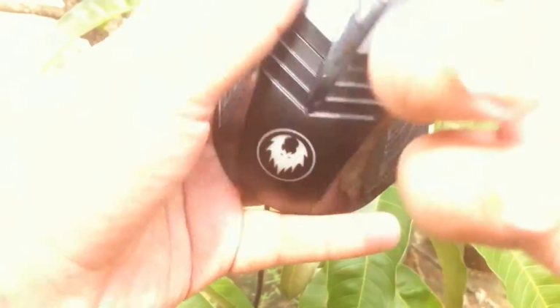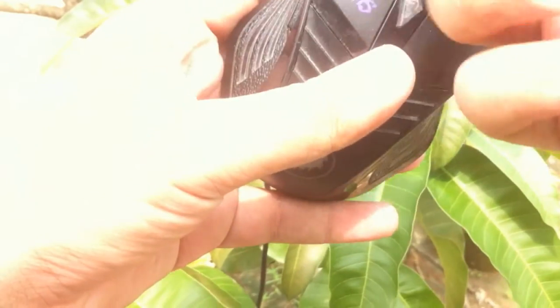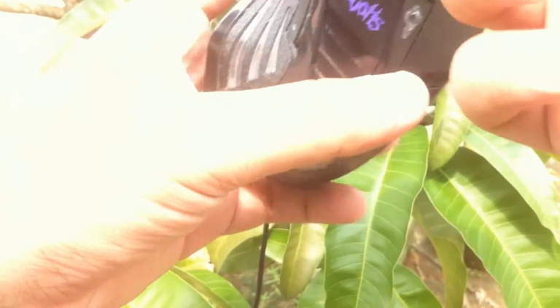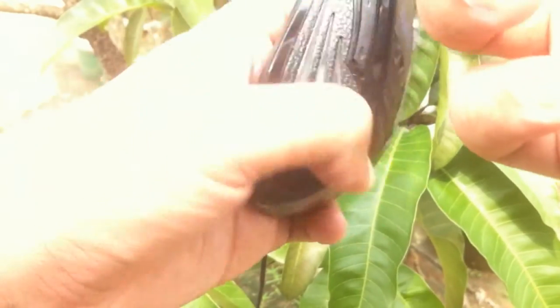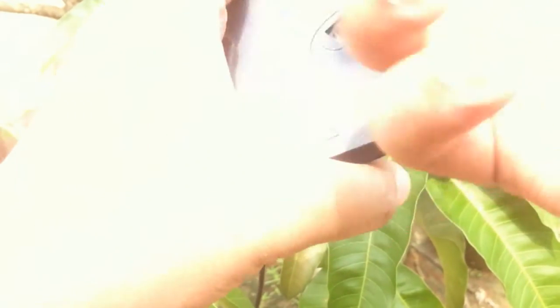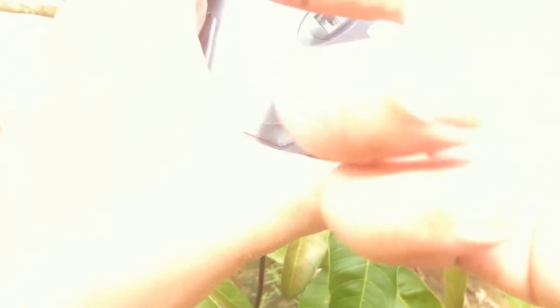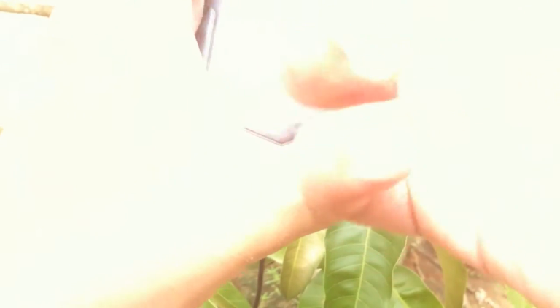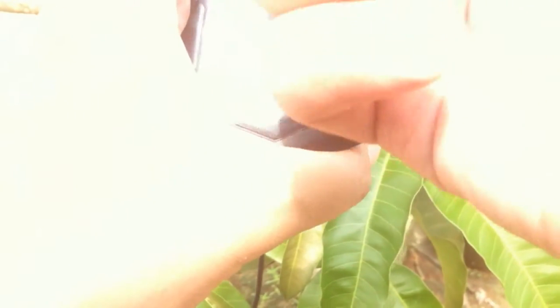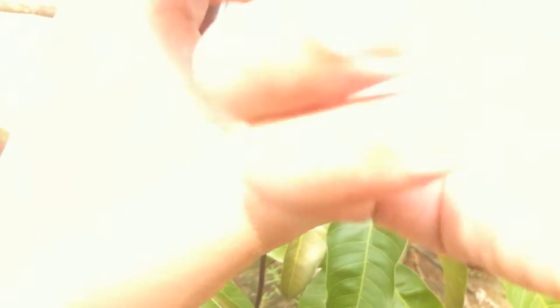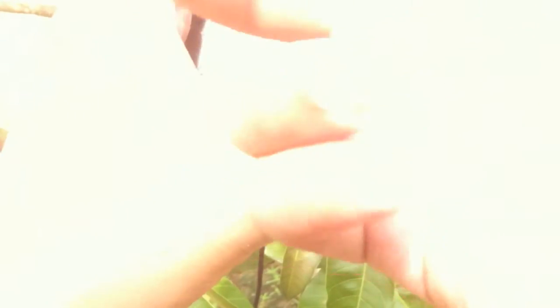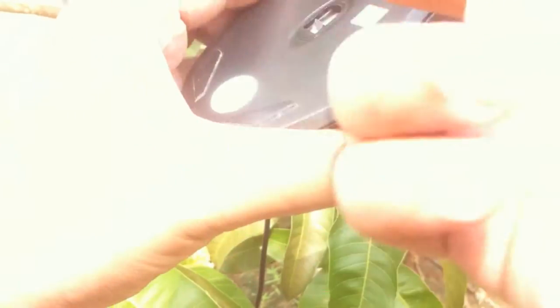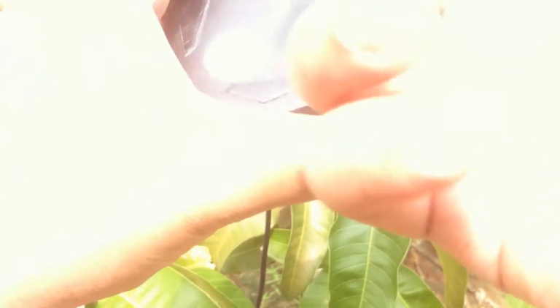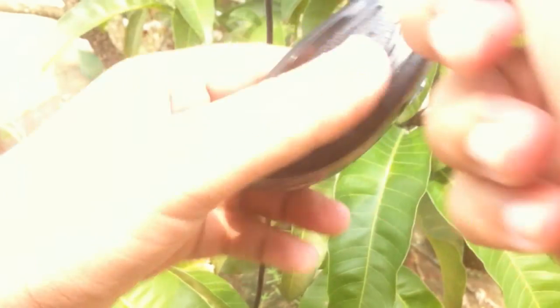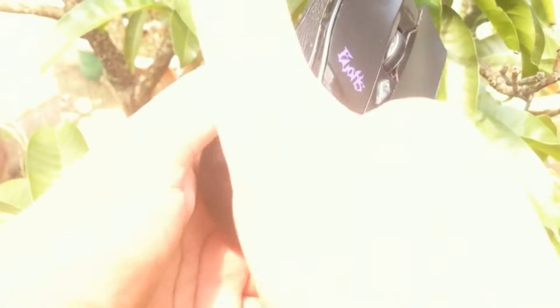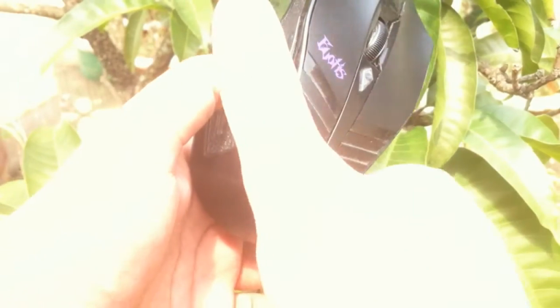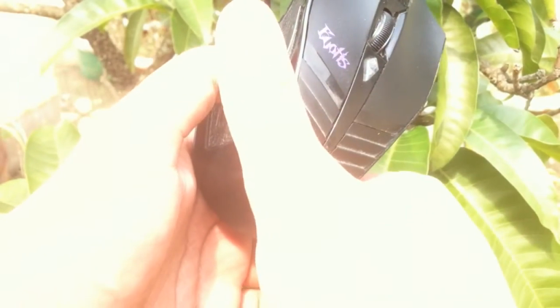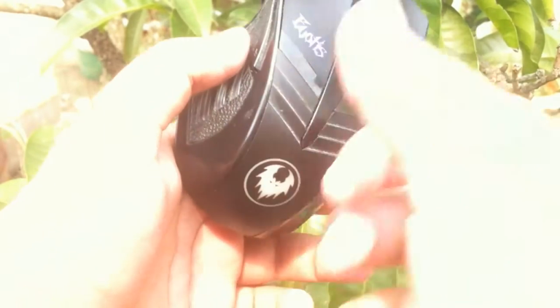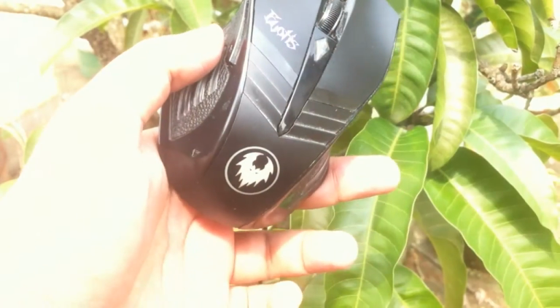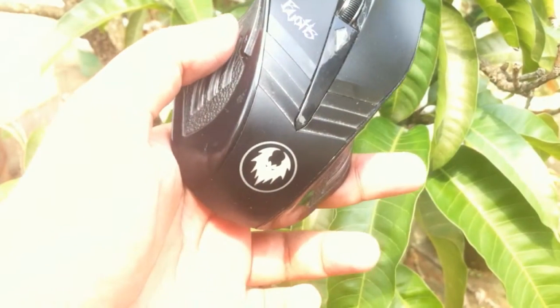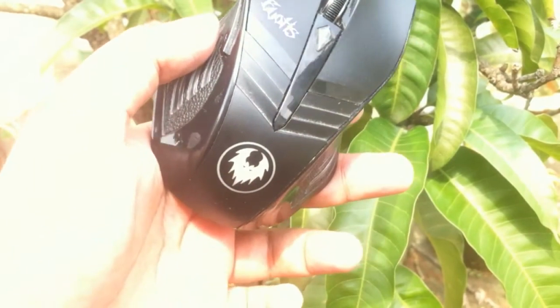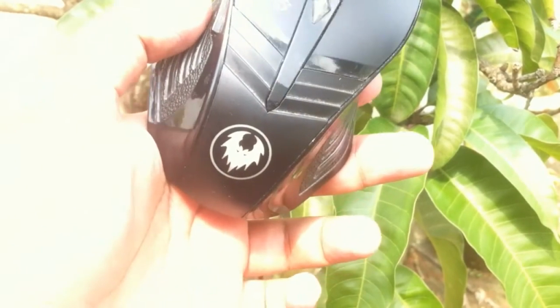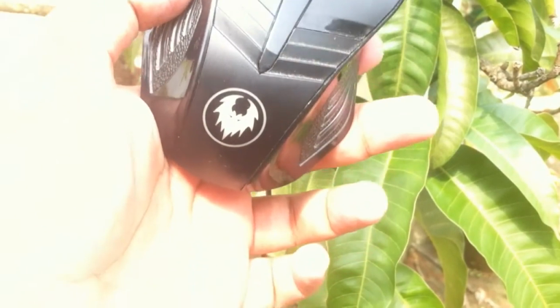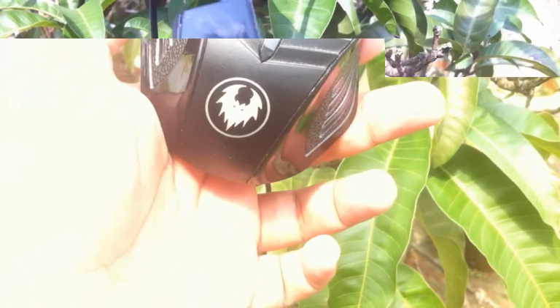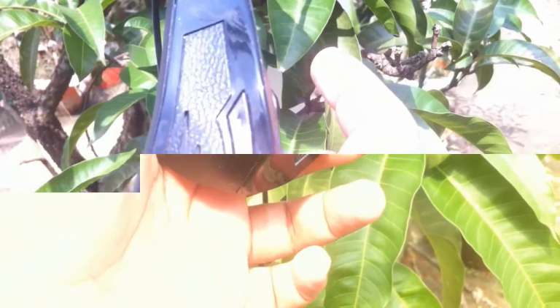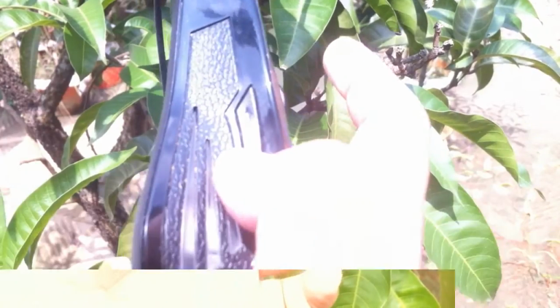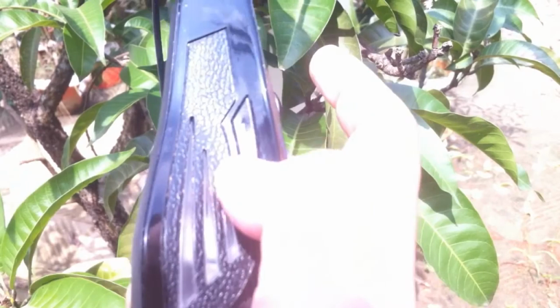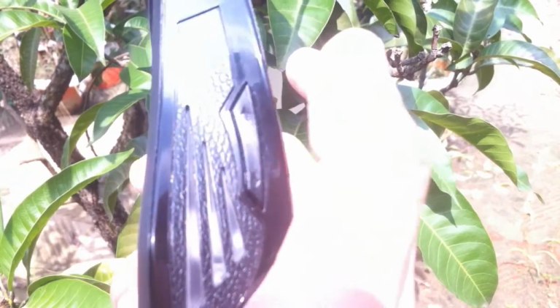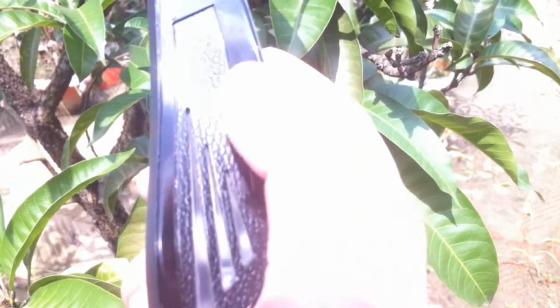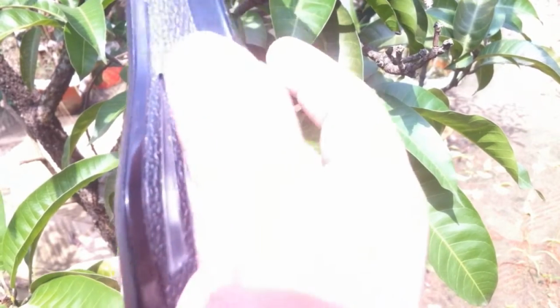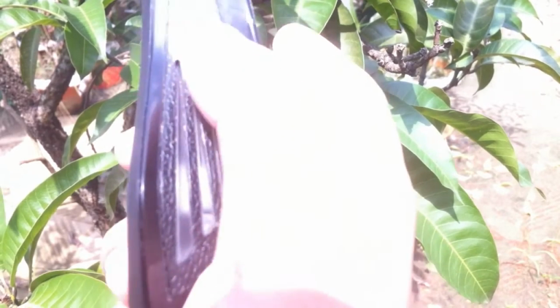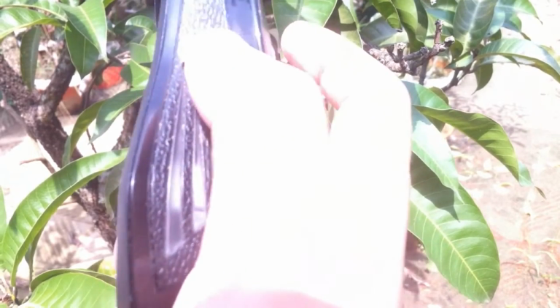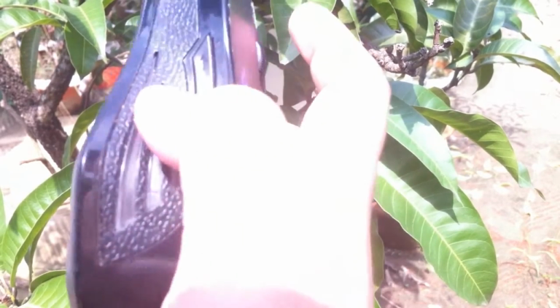Moving to the build quality, the build quality is awesome. It is made of plastic, it is hard and it looks strong. The mouse is not as heavy as it seems, though it is a bit heavier than other mice, but it's a gaming mouse and that's okay.